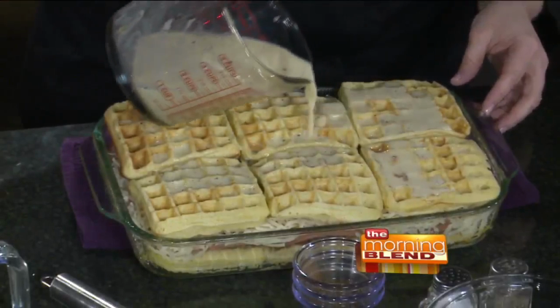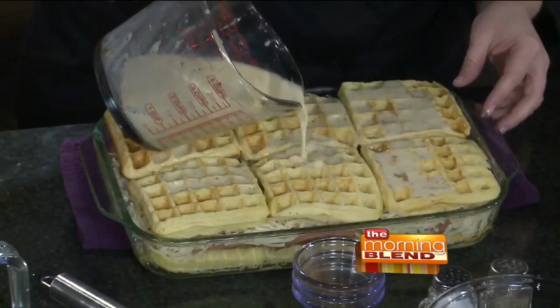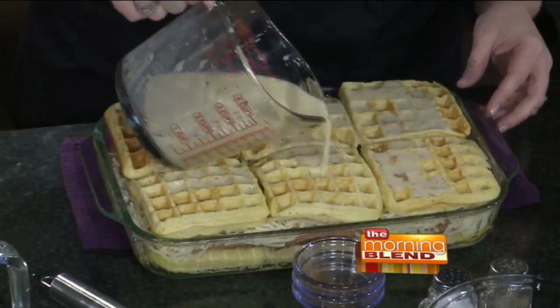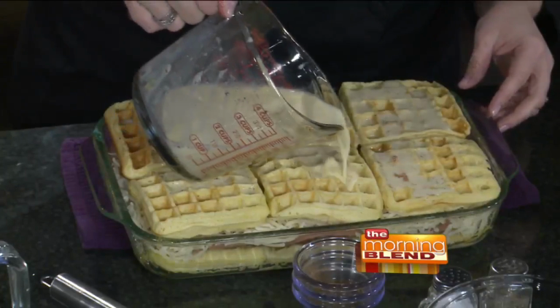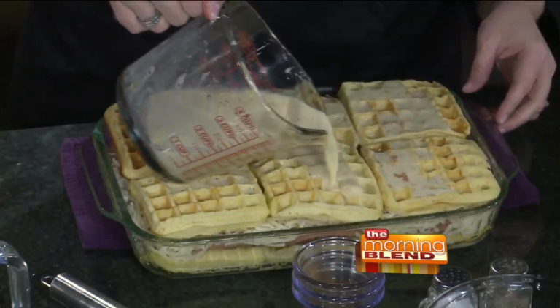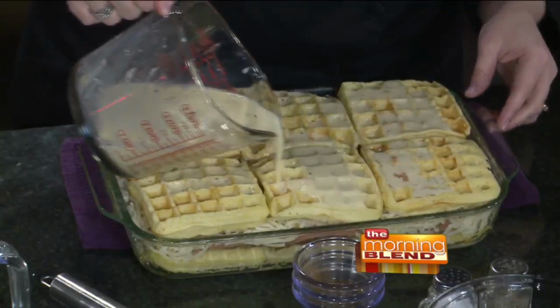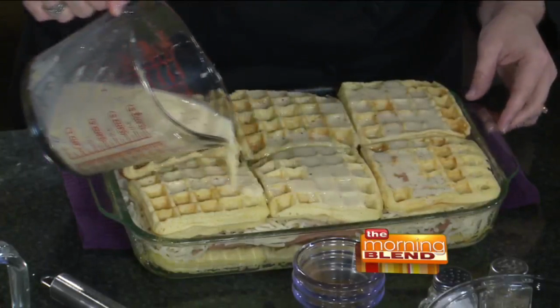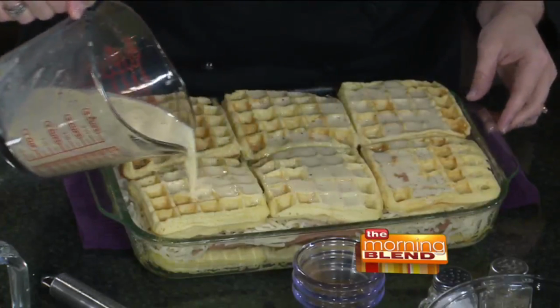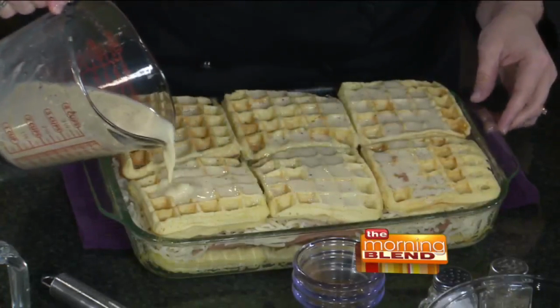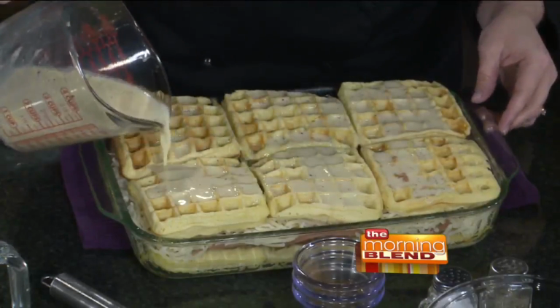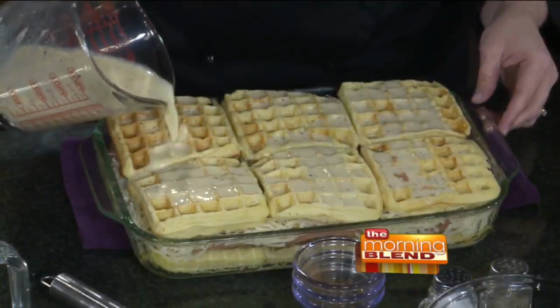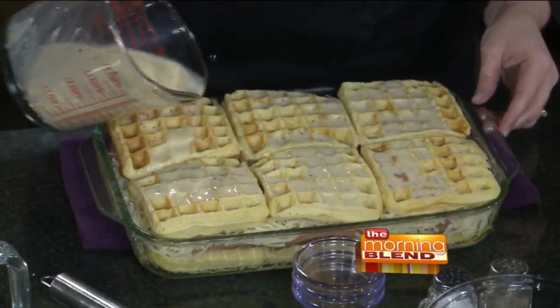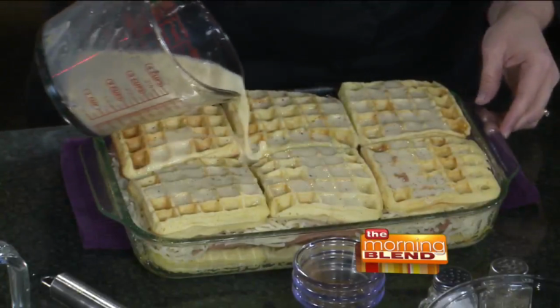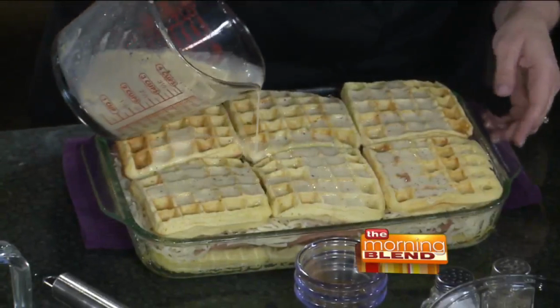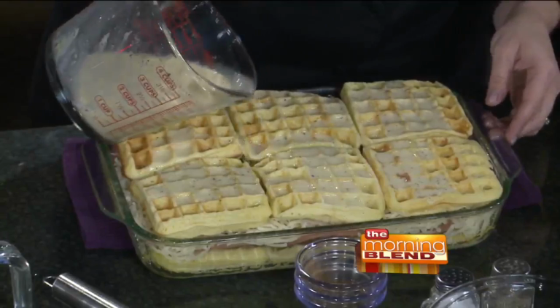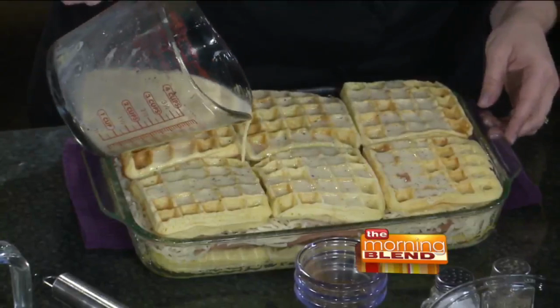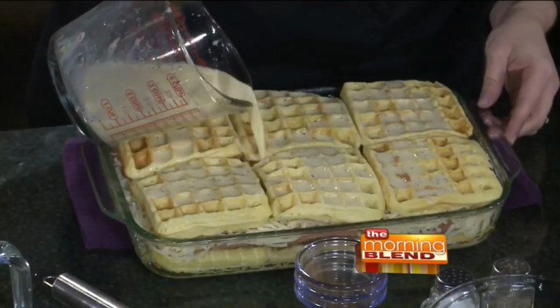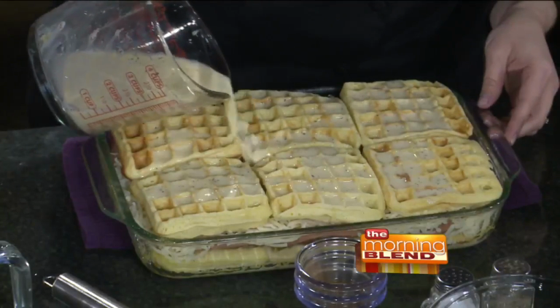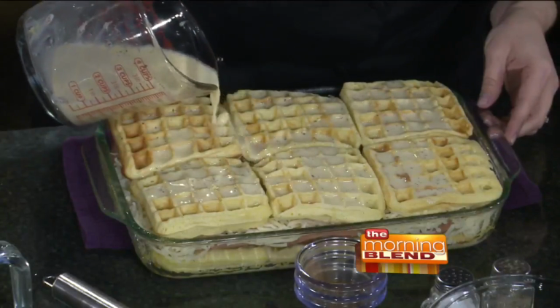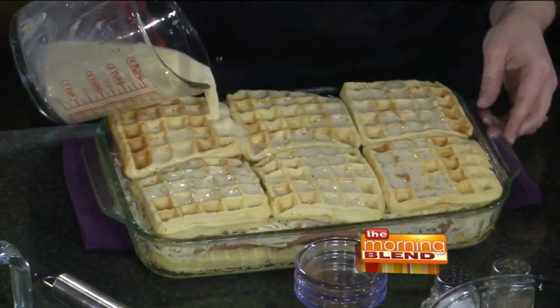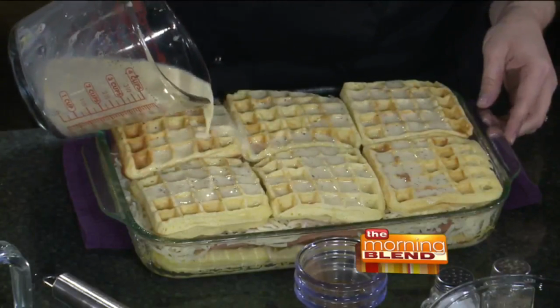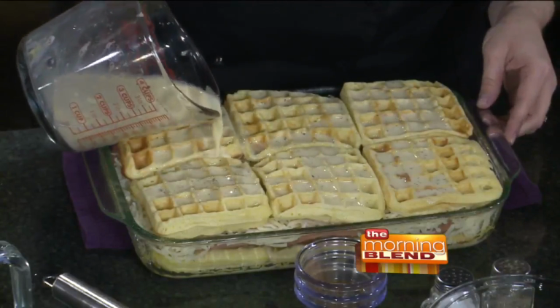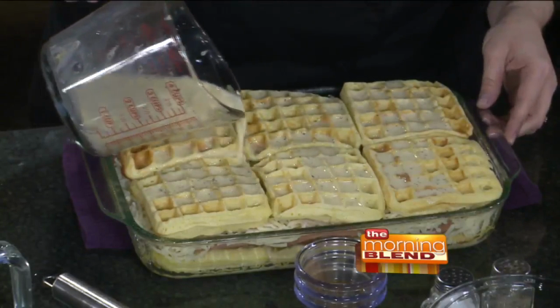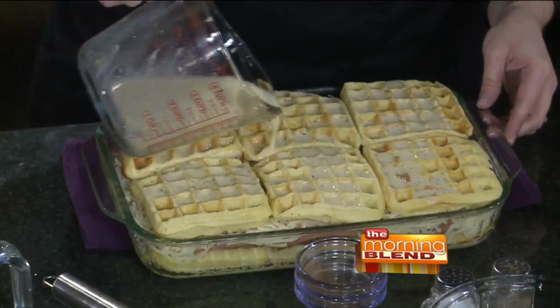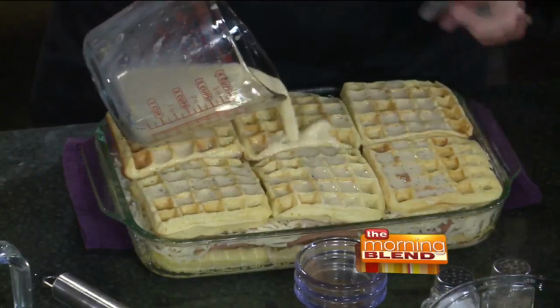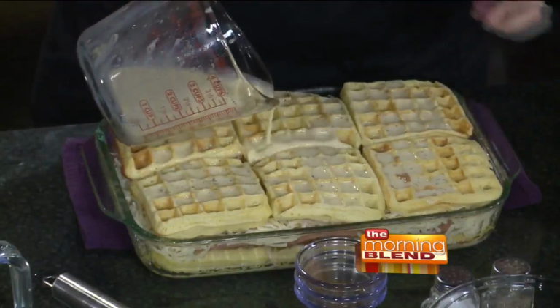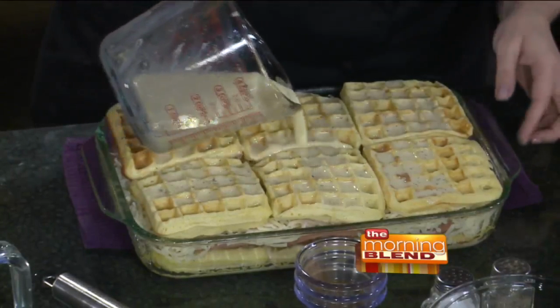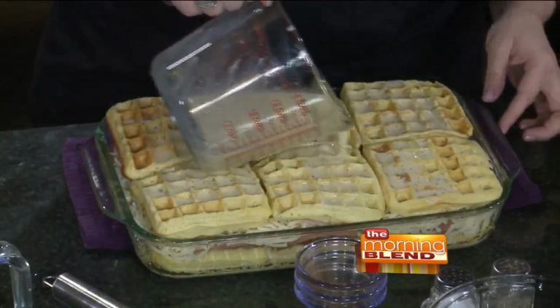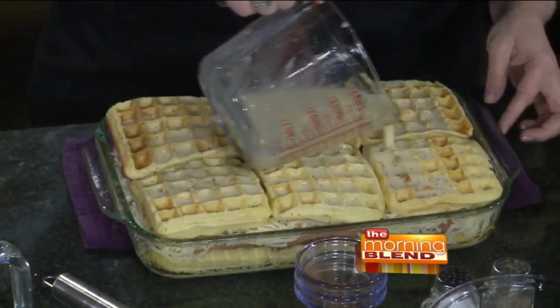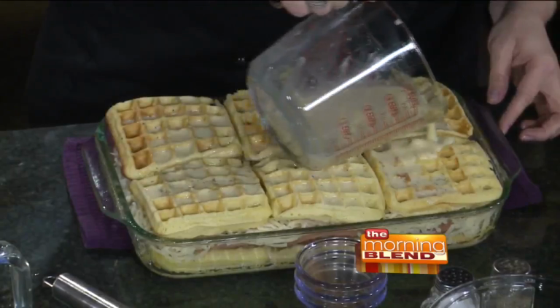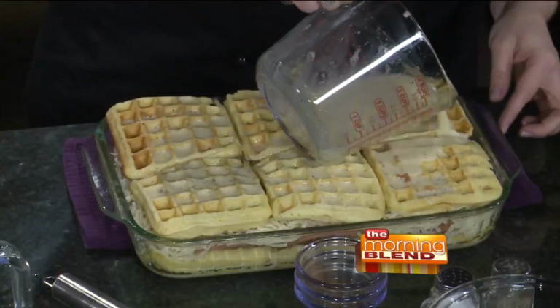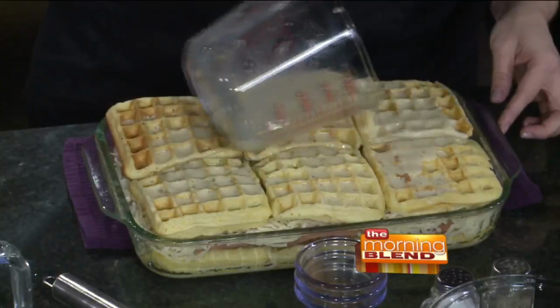I just had my first Monte Cristo the other day — I never knew what that was. Usually a Monte Cristo is ham and turkey. So if you've got leftover turkey from the holidays too, throw it in there. Layer it up.